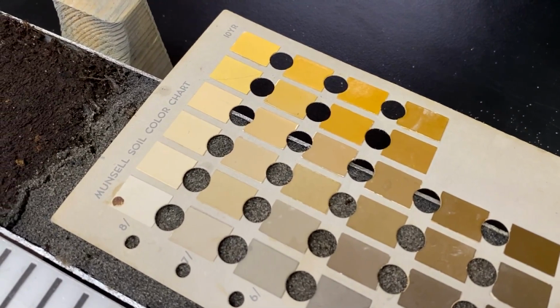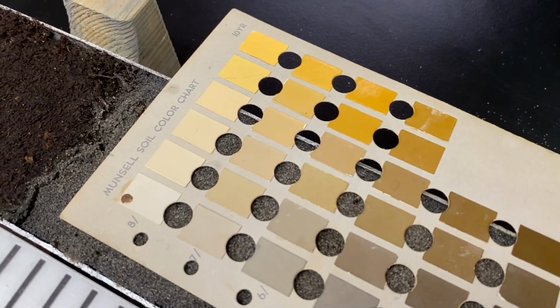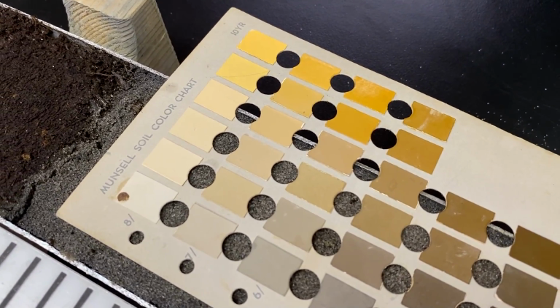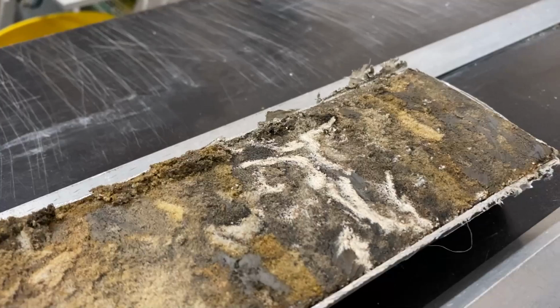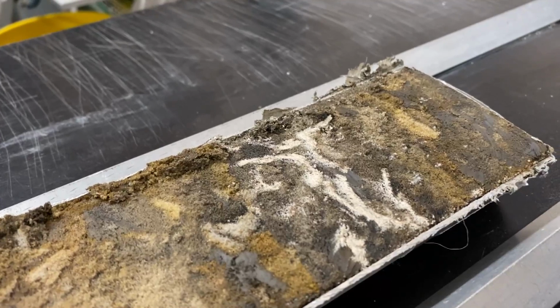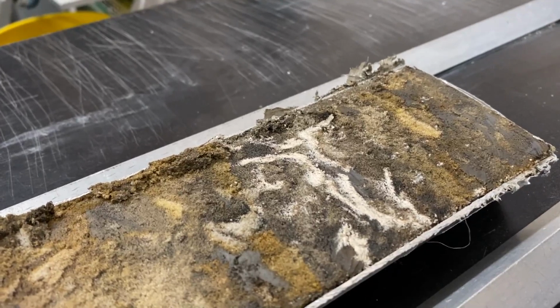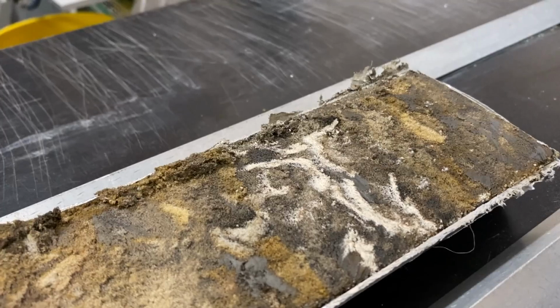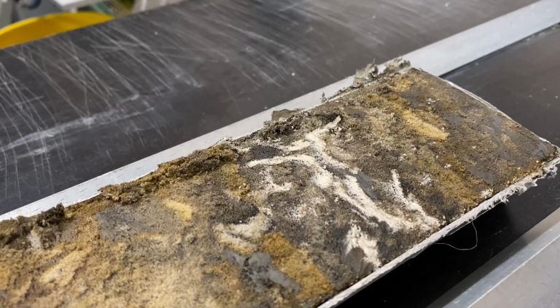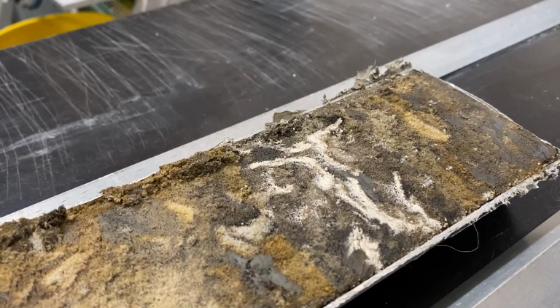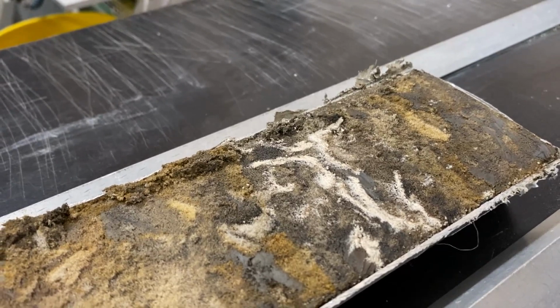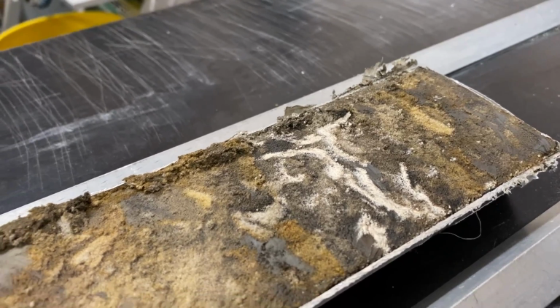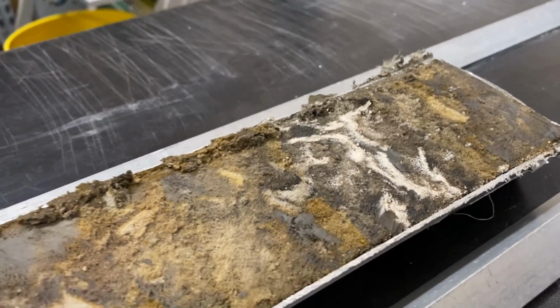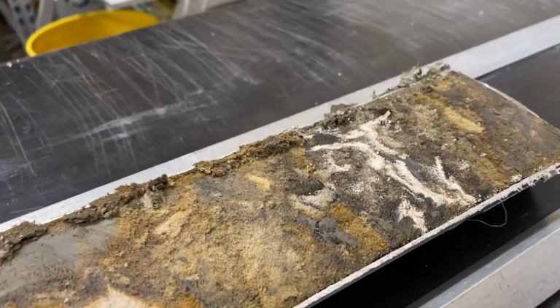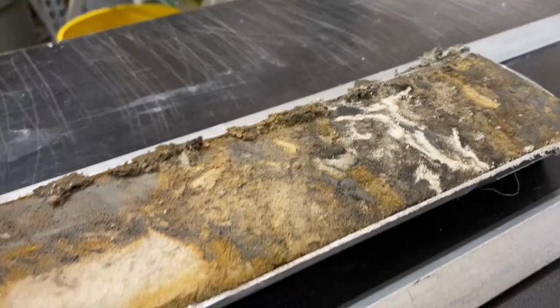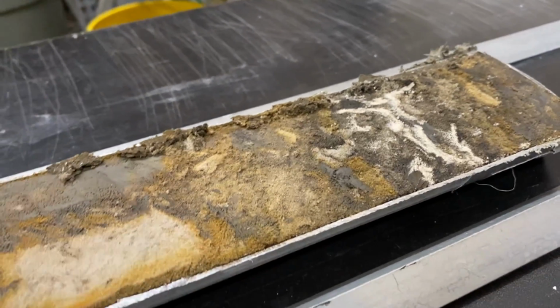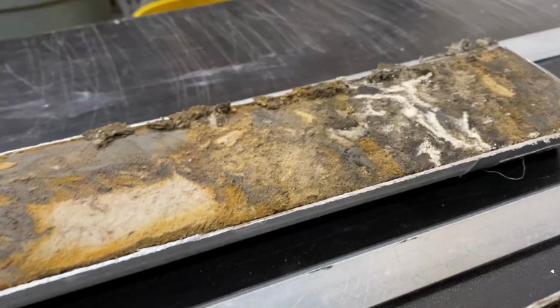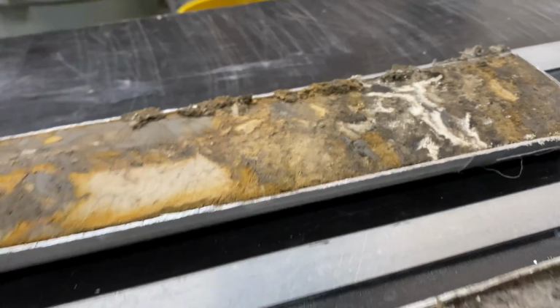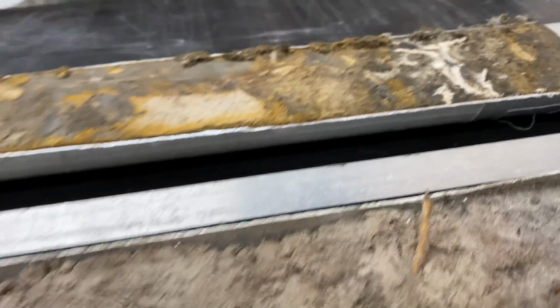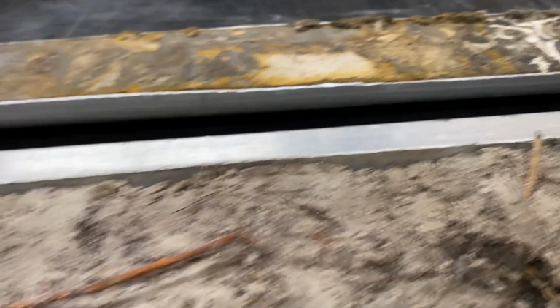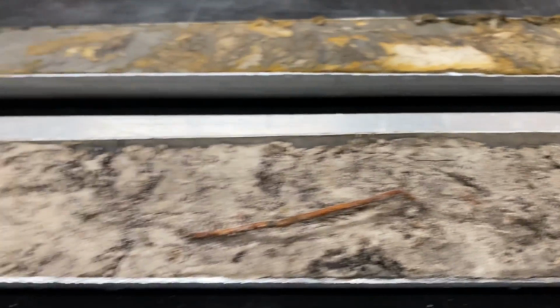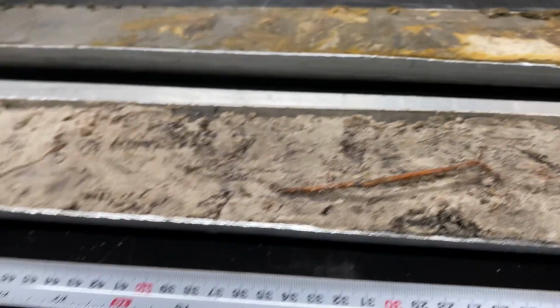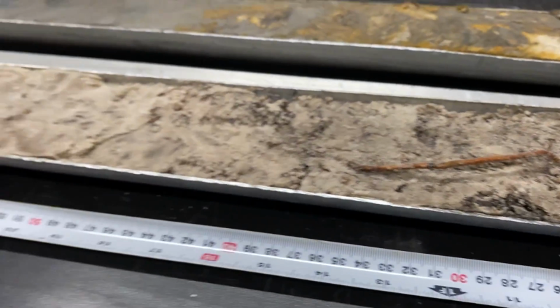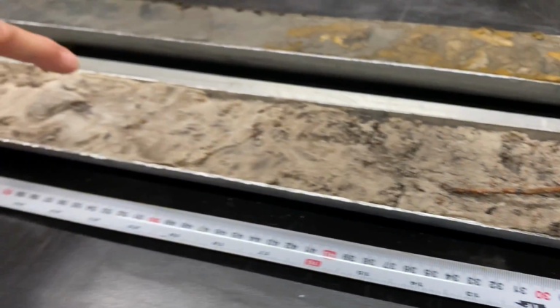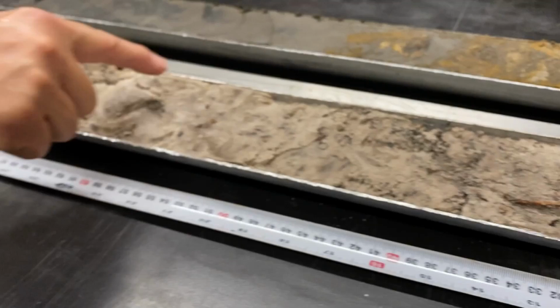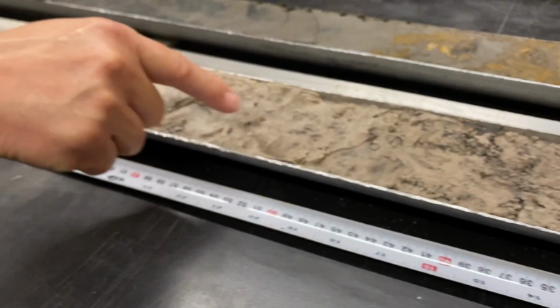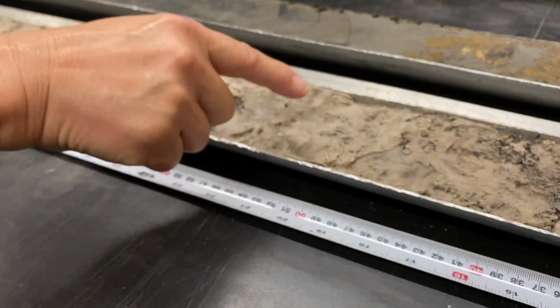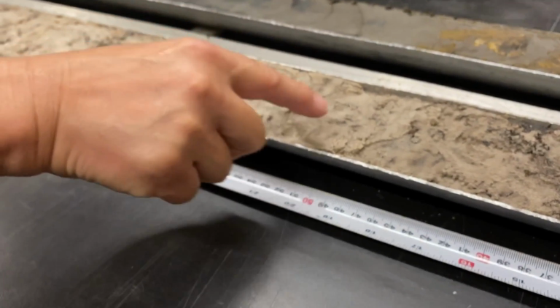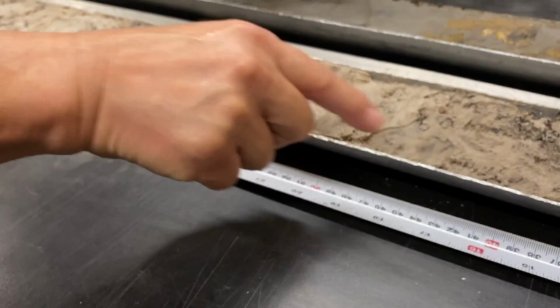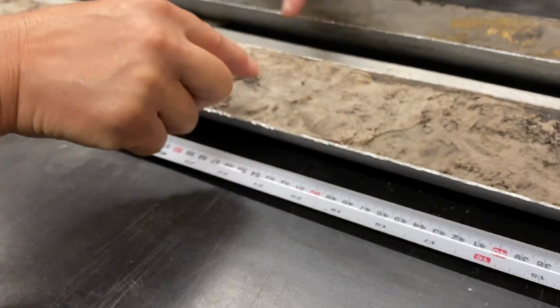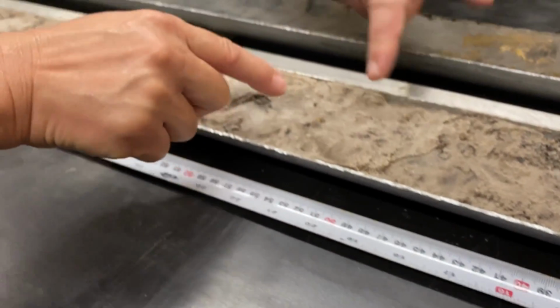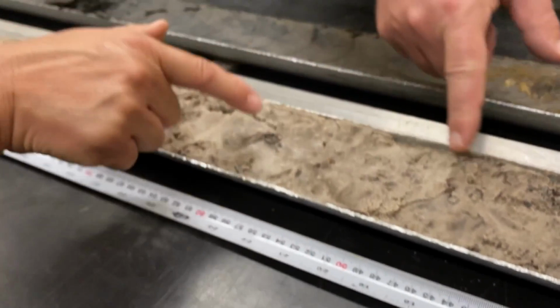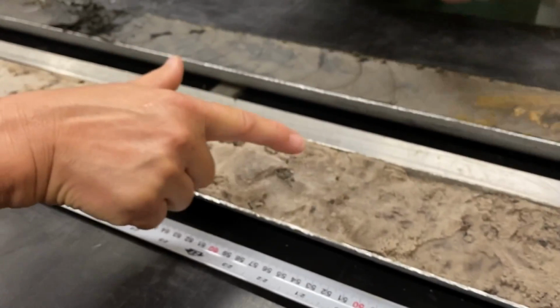This information allows scientists to determine the types of environments that existed there, or what kind of natural events occurred, like storms, in the past.